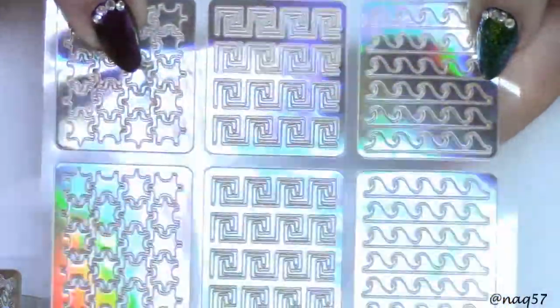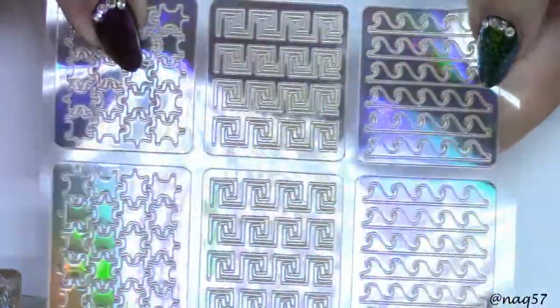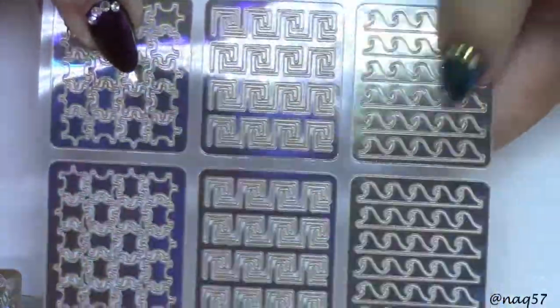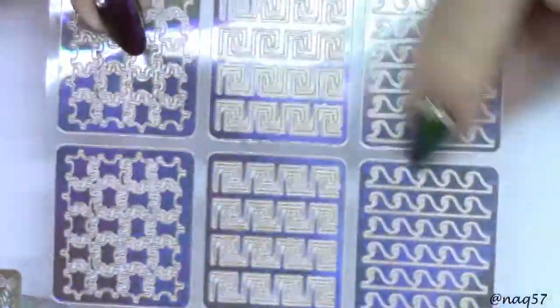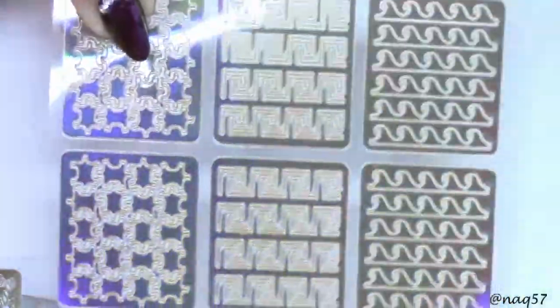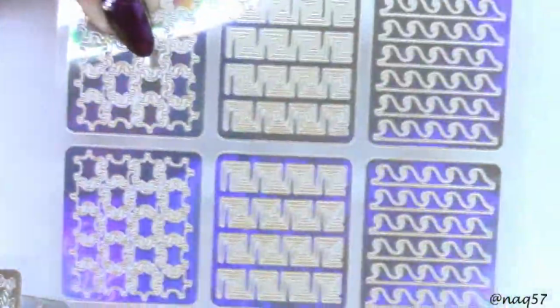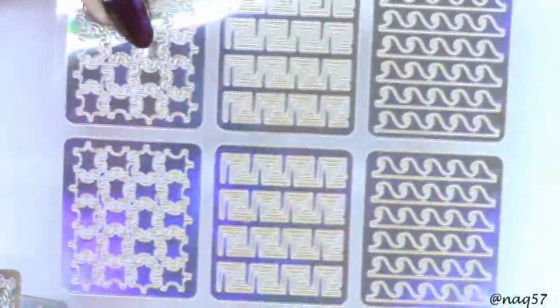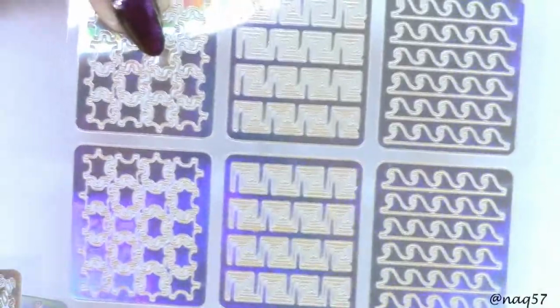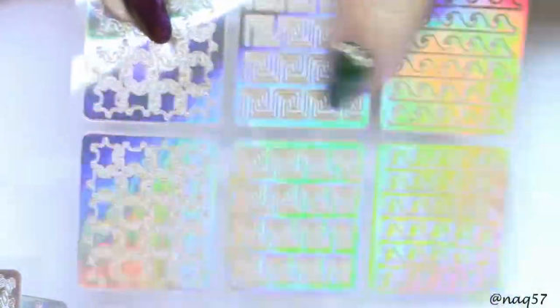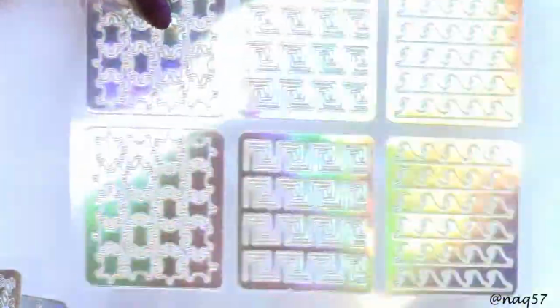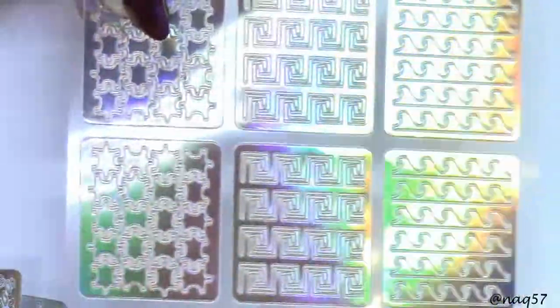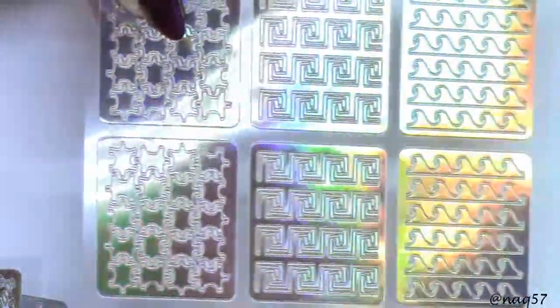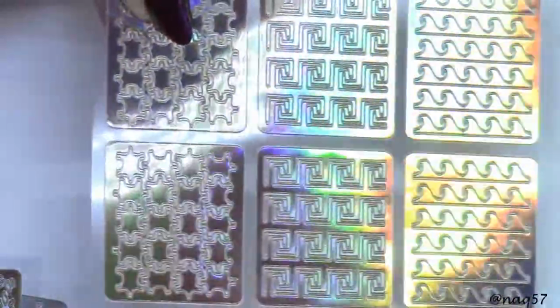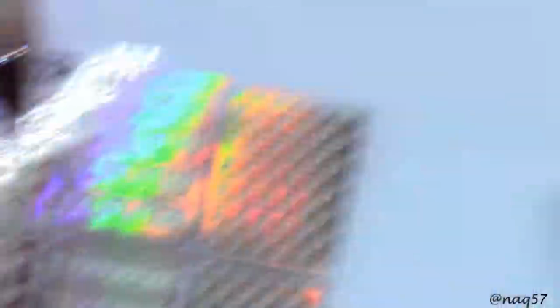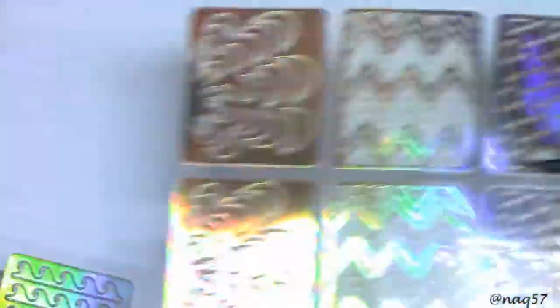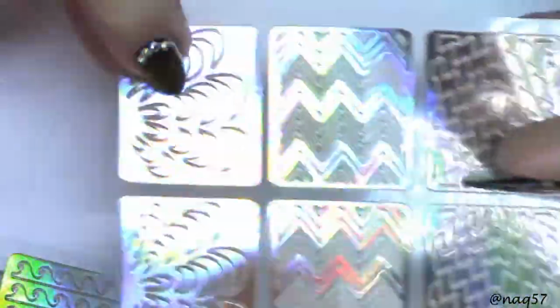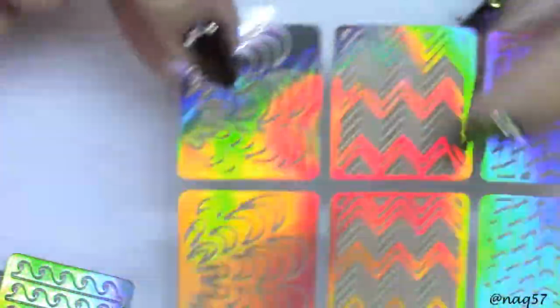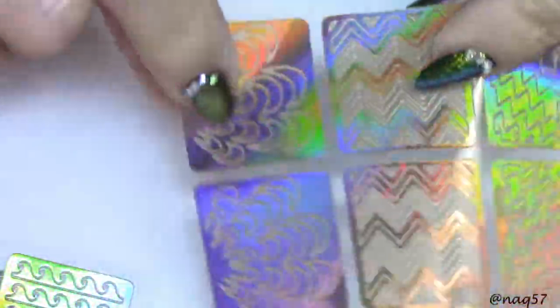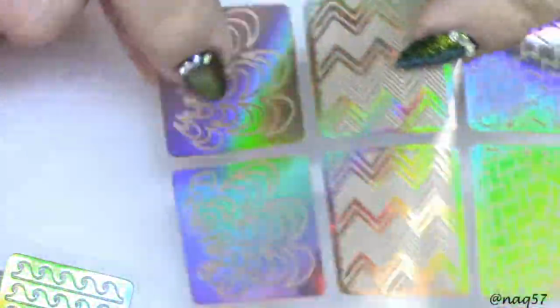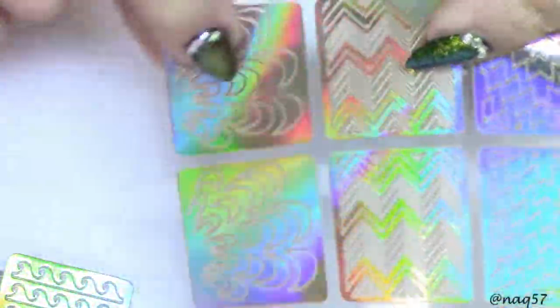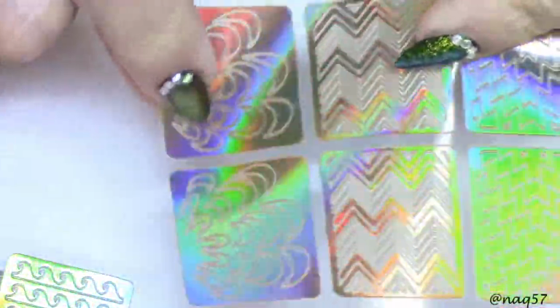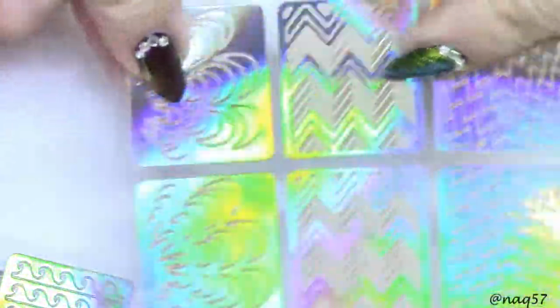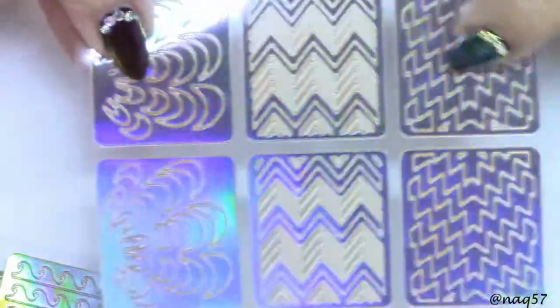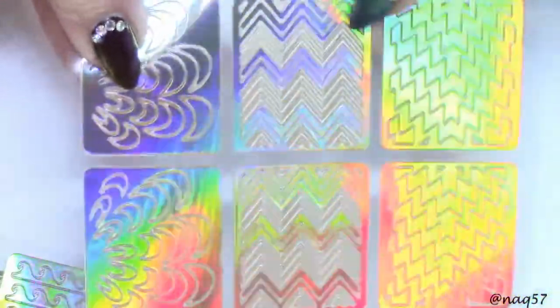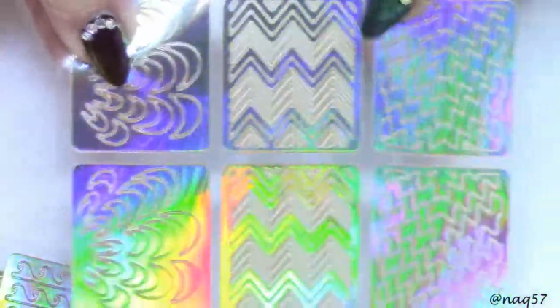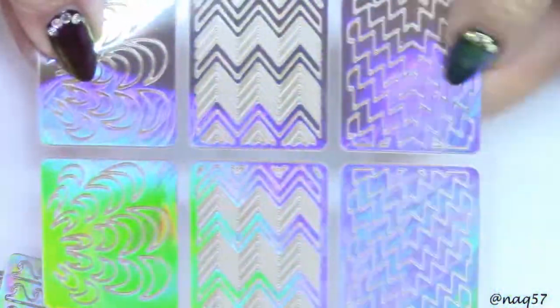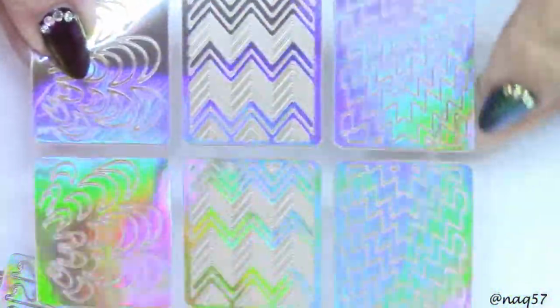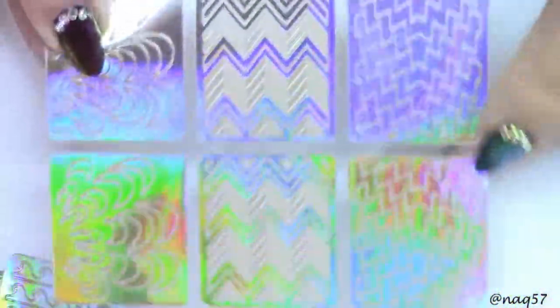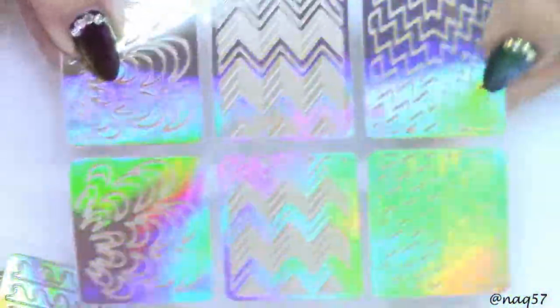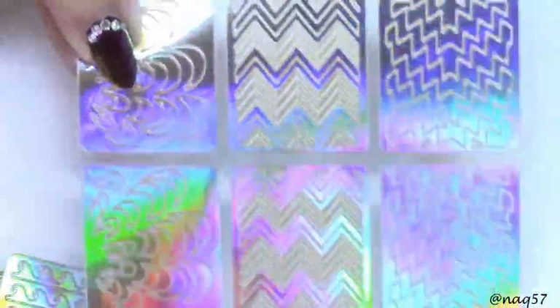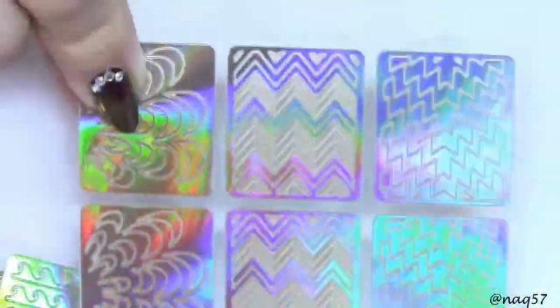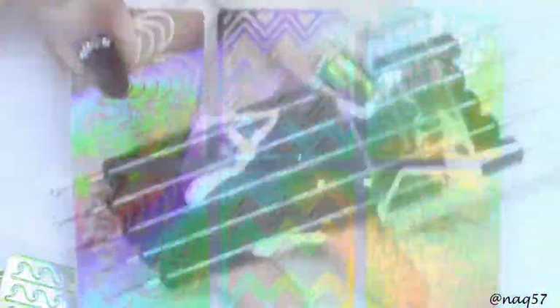There are also waves, Roman key style, and more stars. Then check out the water marble design, some chevrons and zigzags - very cool designs.